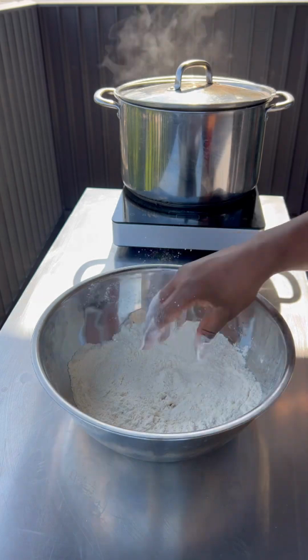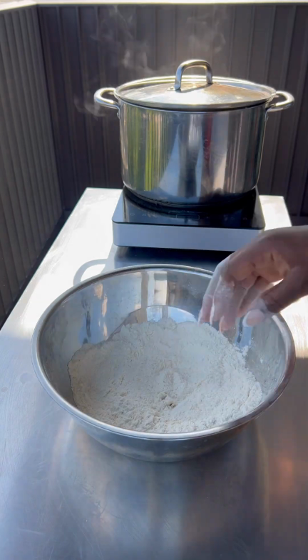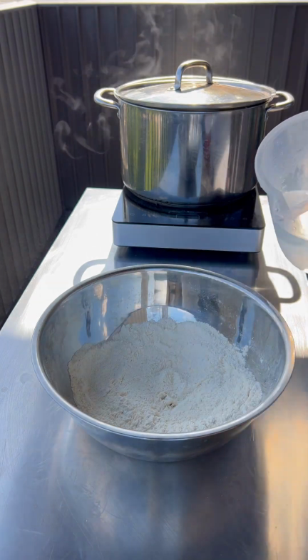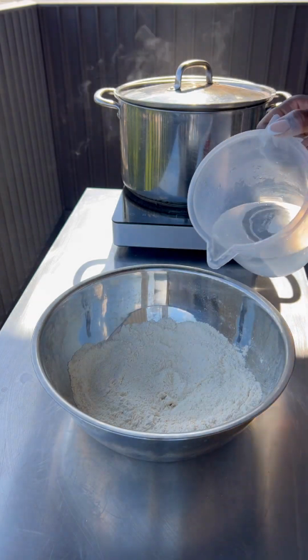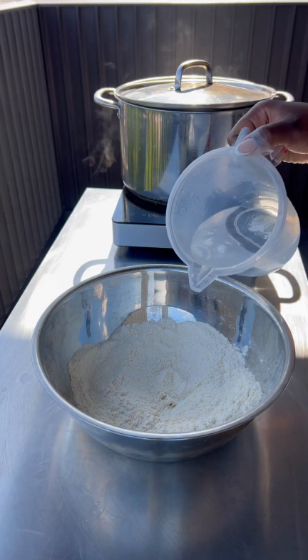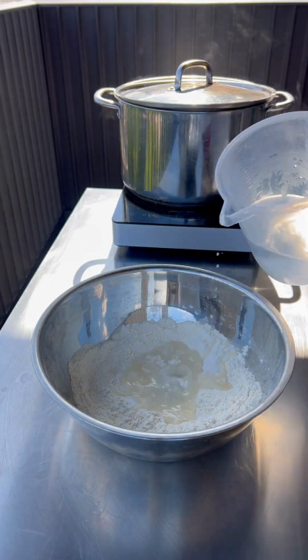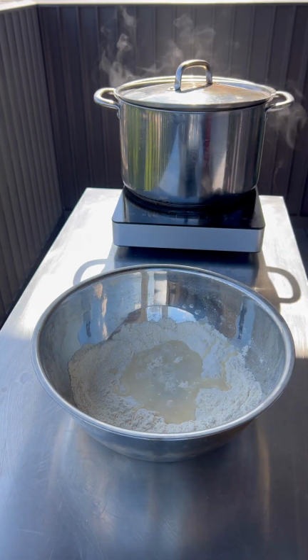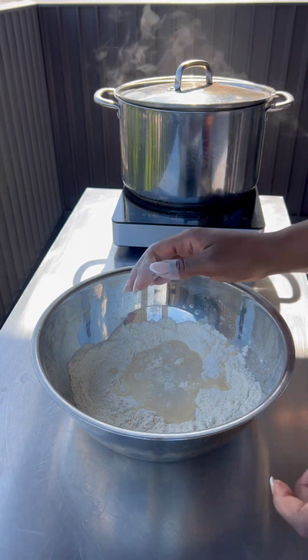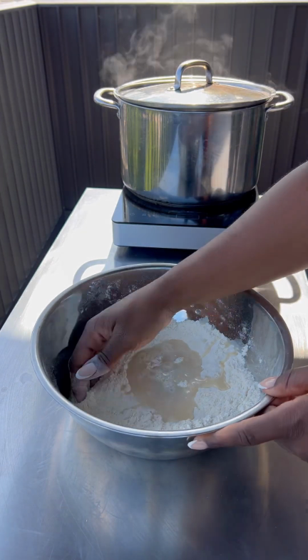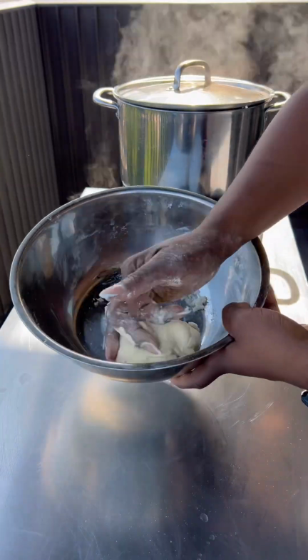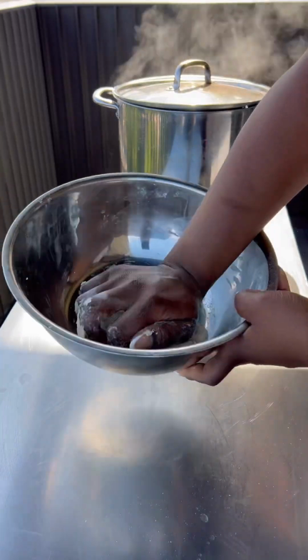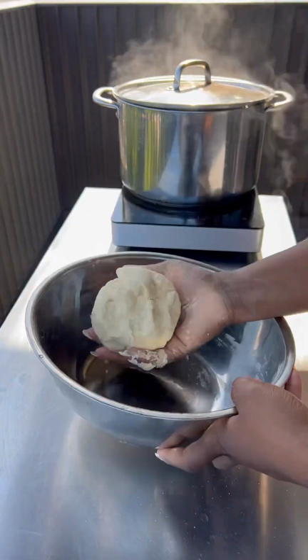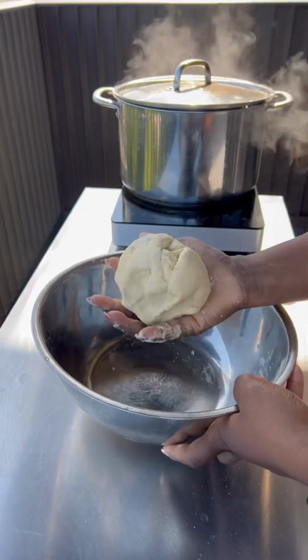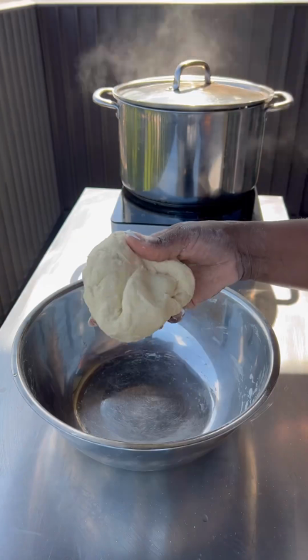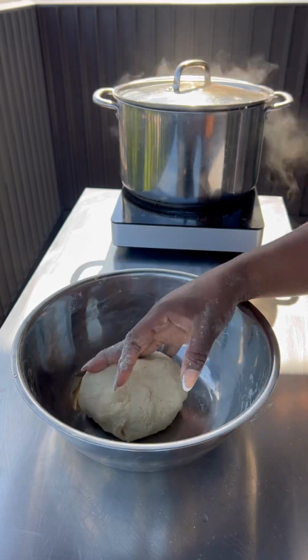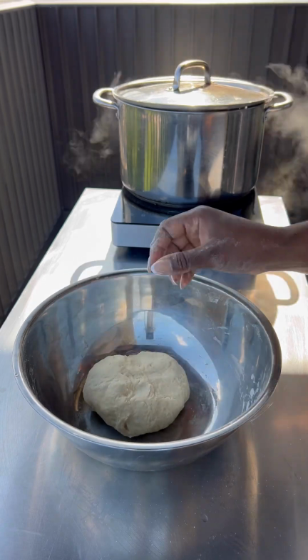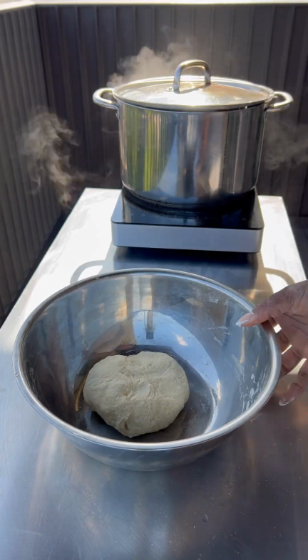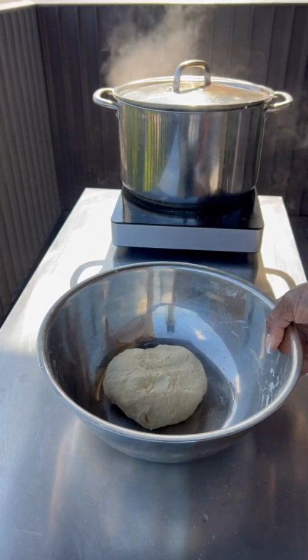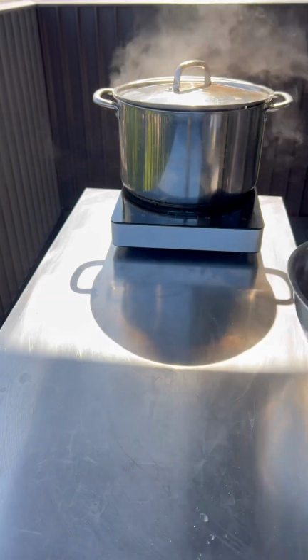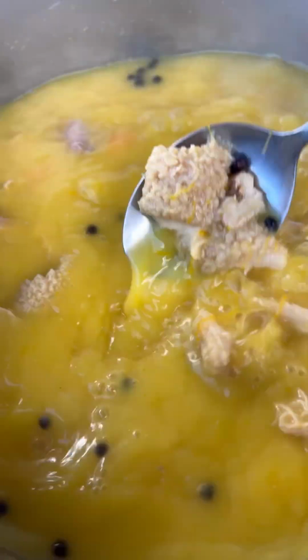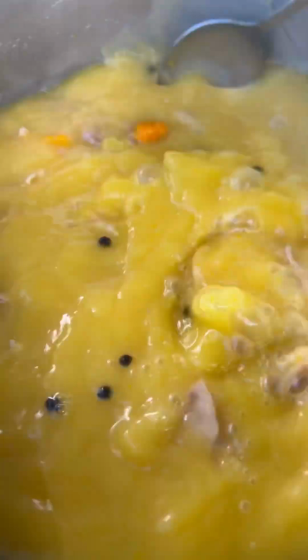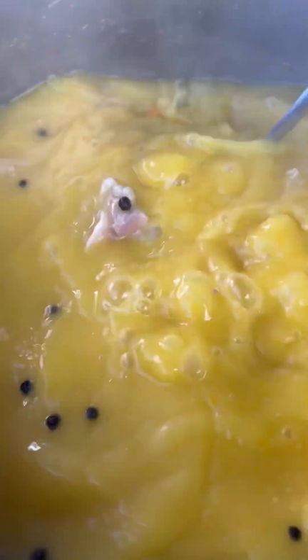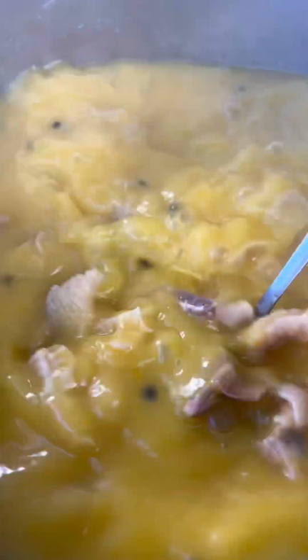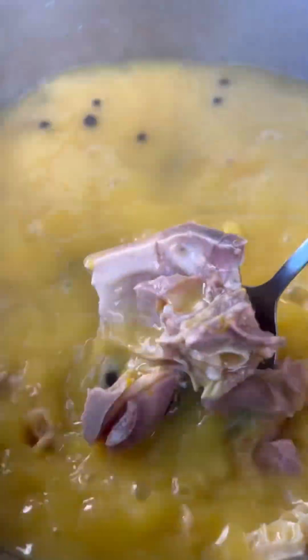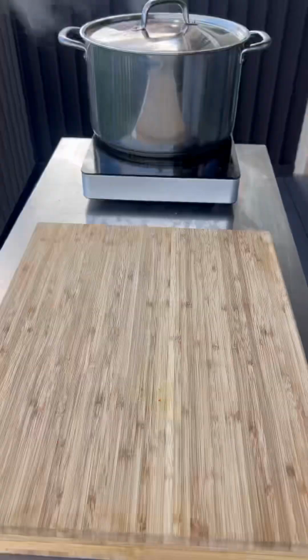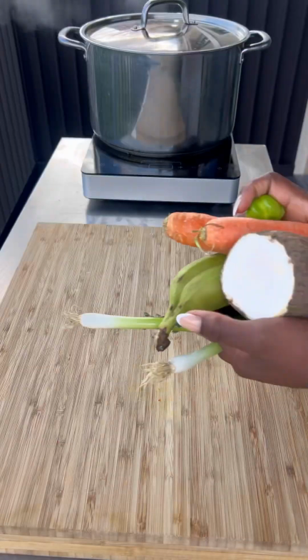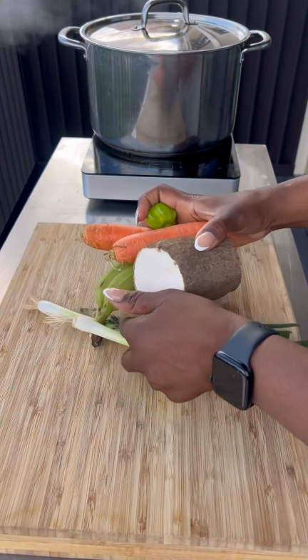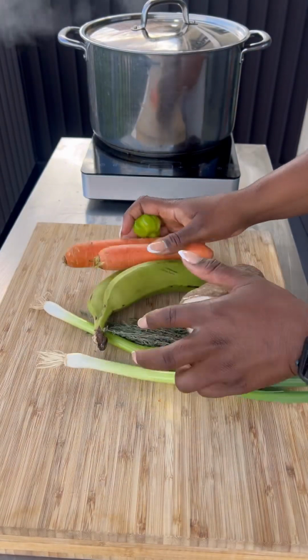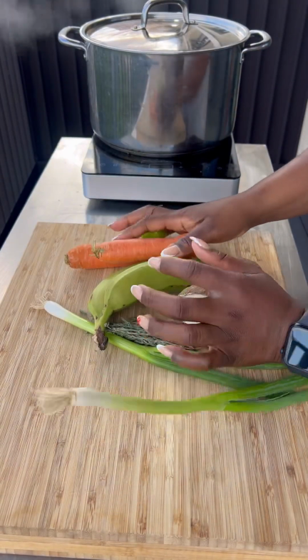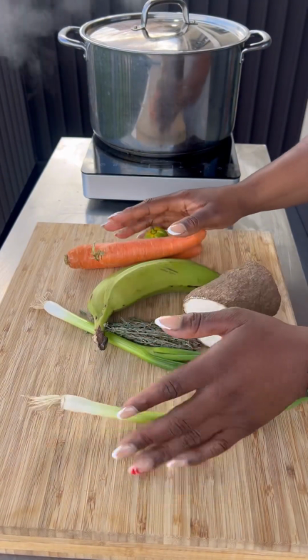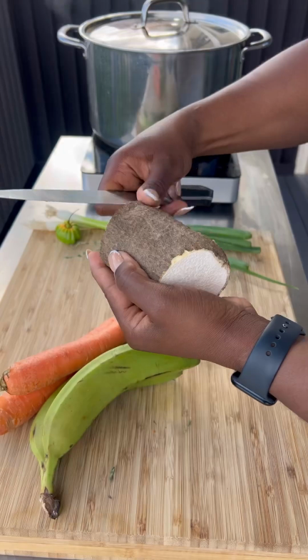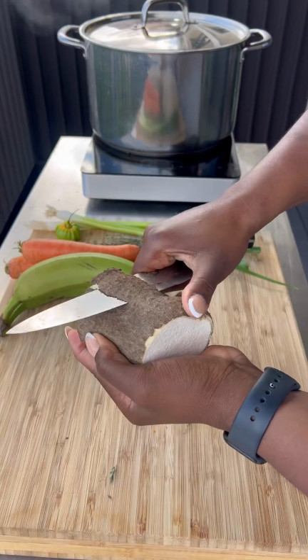Then I made my dumplings and set them aside. It's just flour, cornmeal, water, and salt, and I sat that underneath a damp cloth.